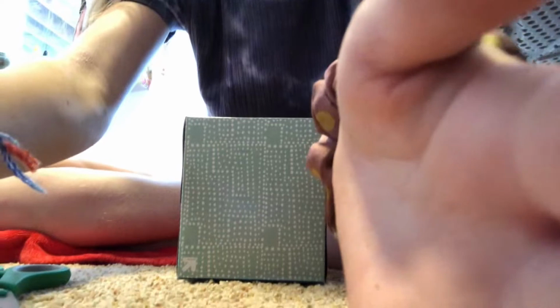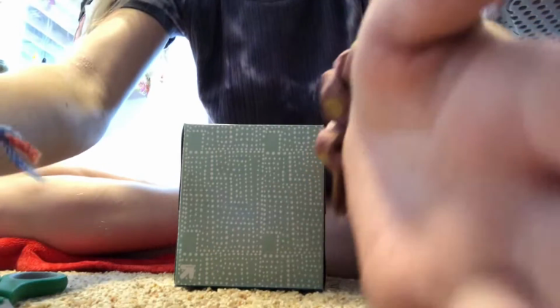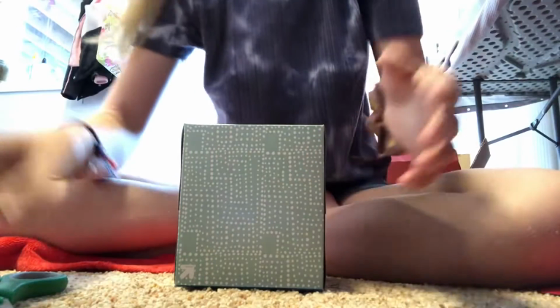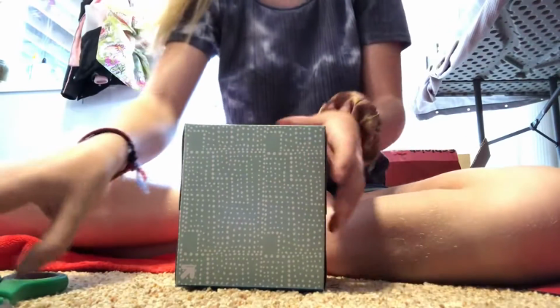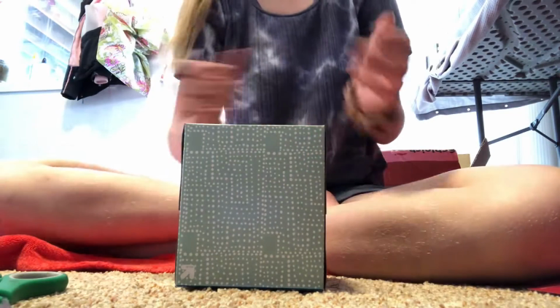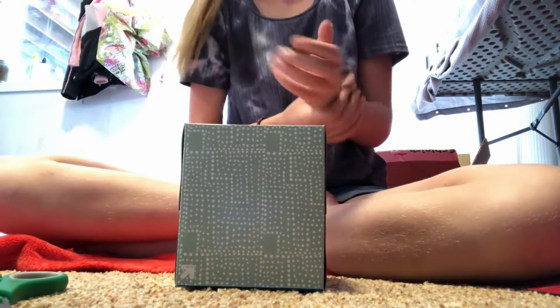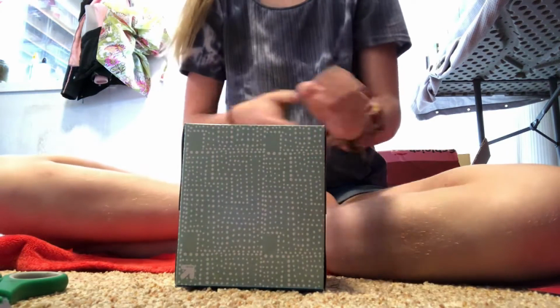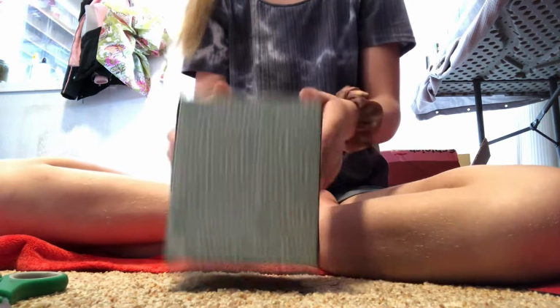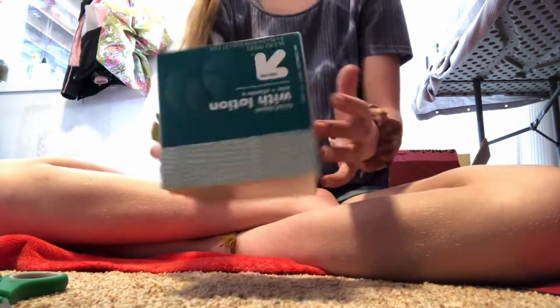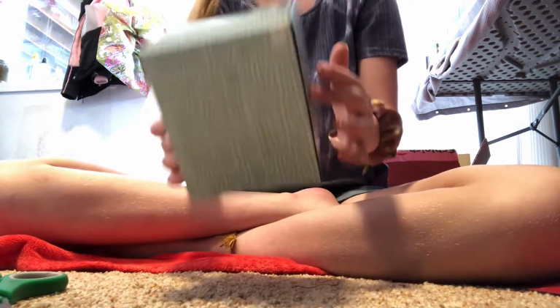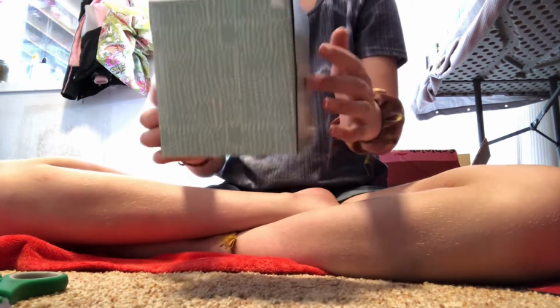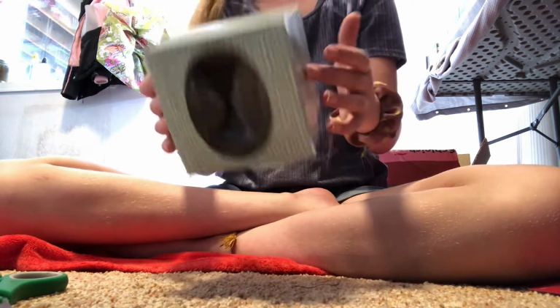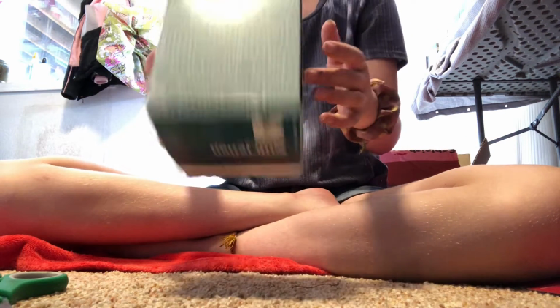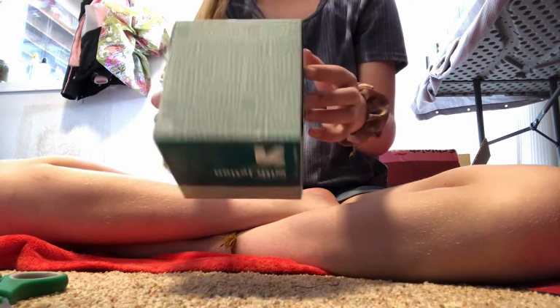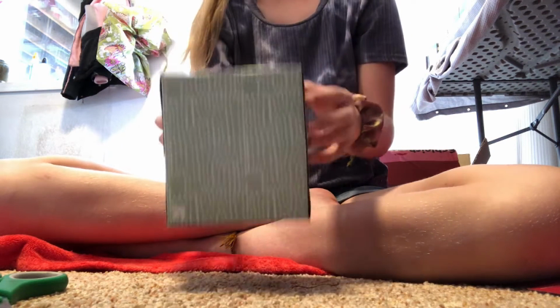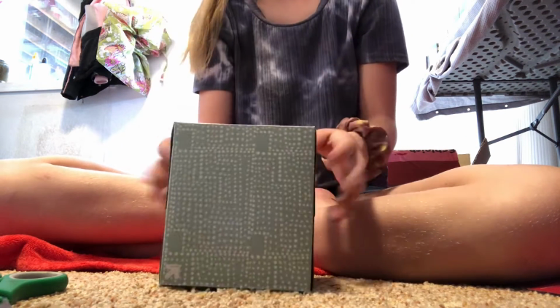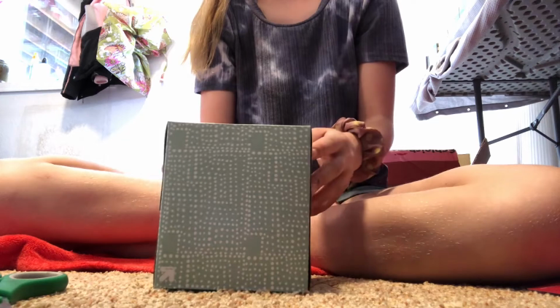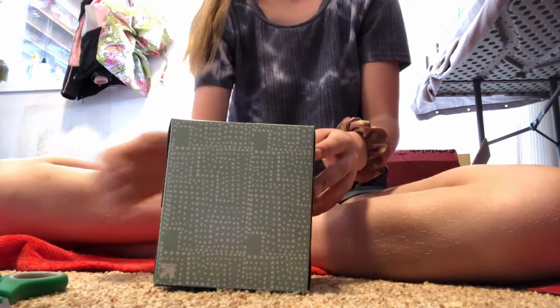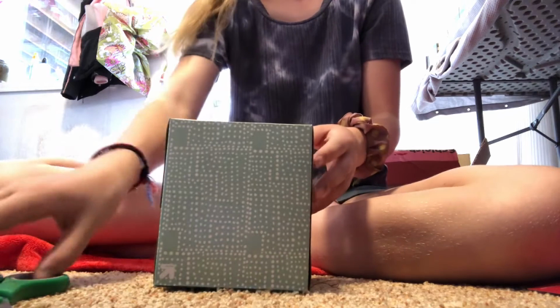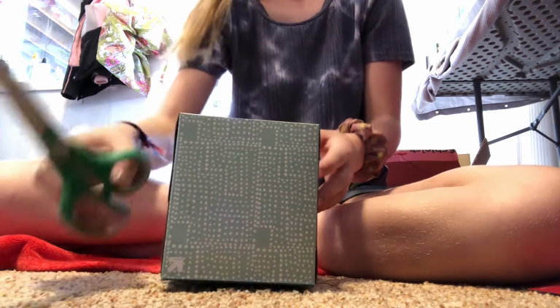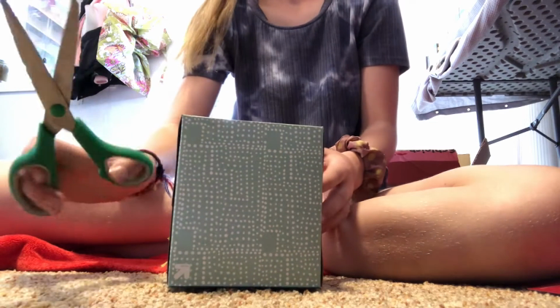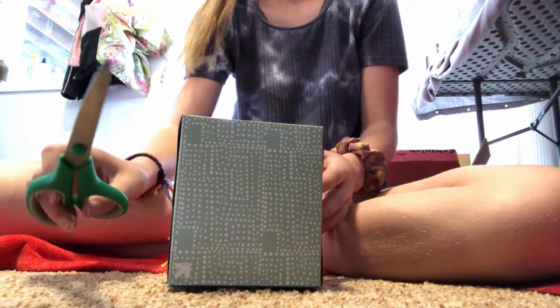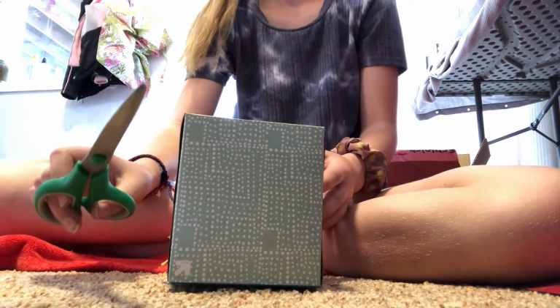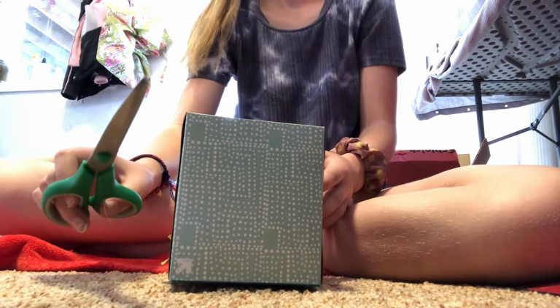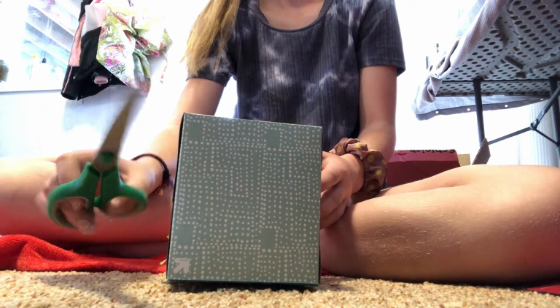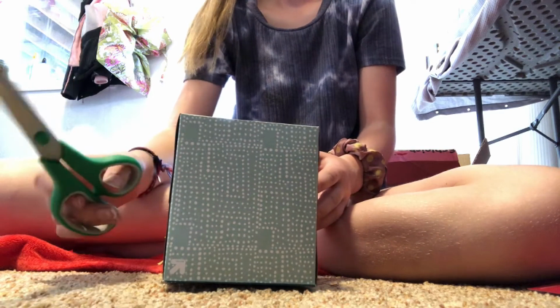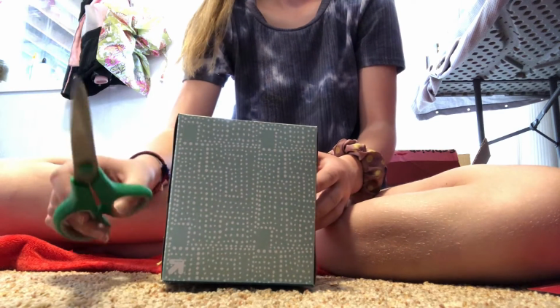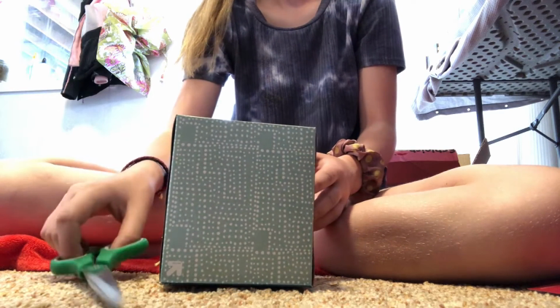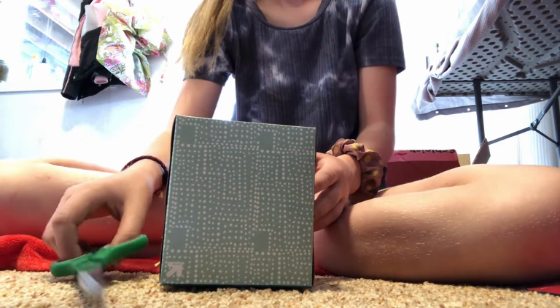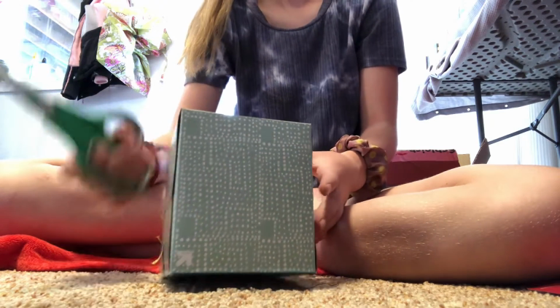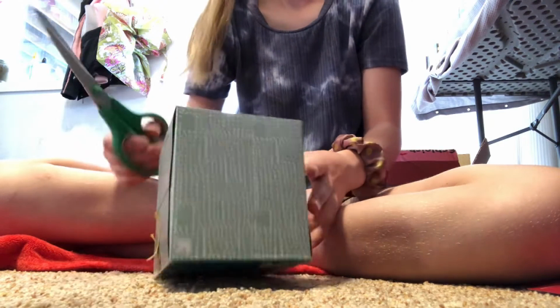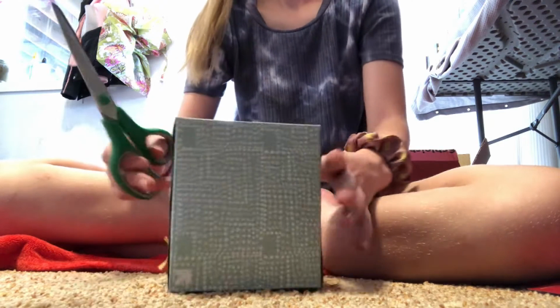Hey guys, I'm going to show you how to make a horse stall out of a tissue box. All you need is scissors and tape.